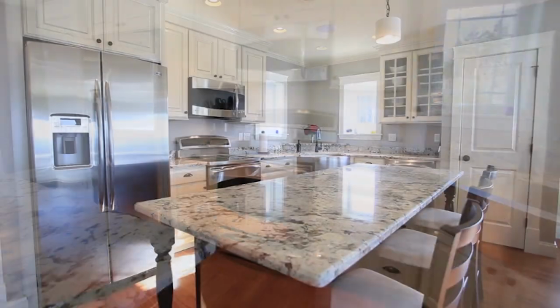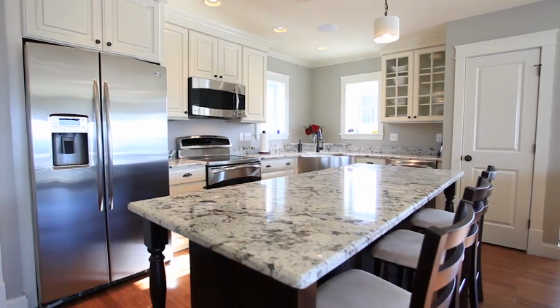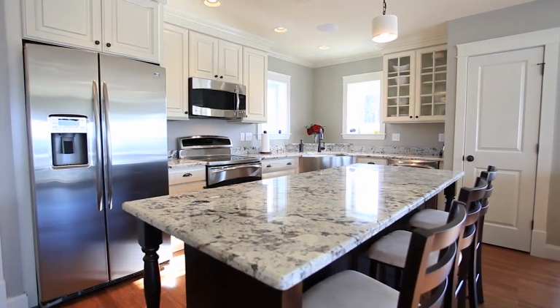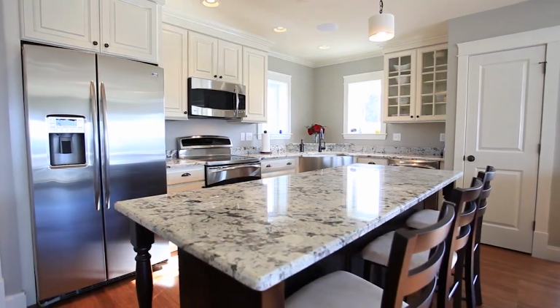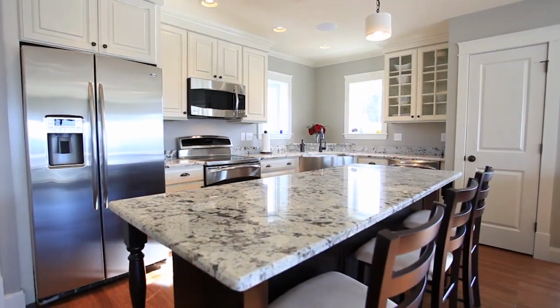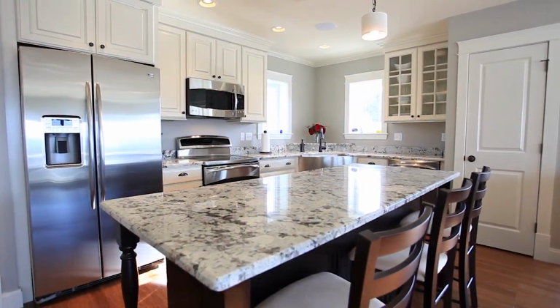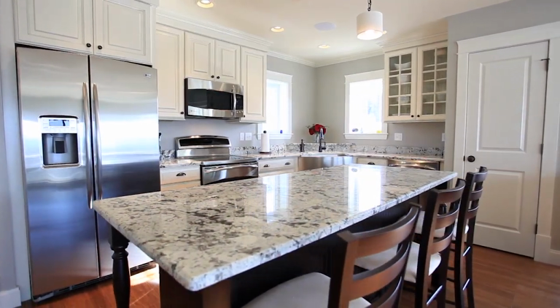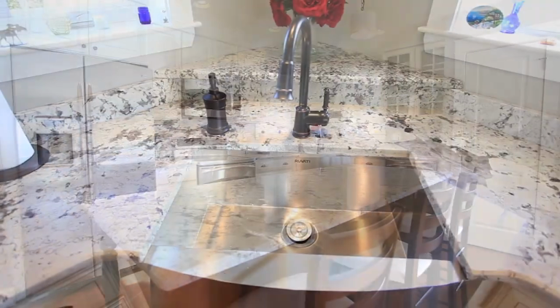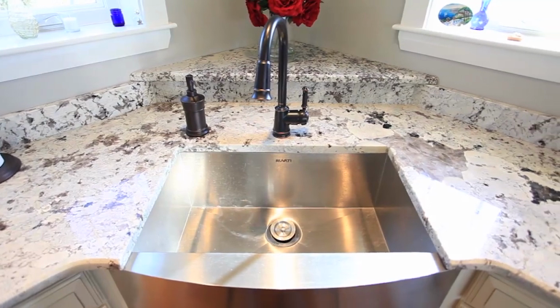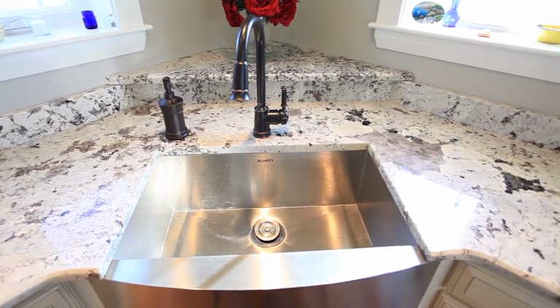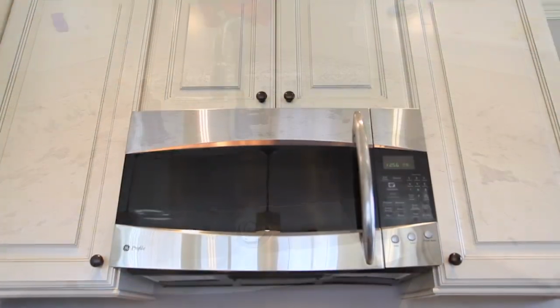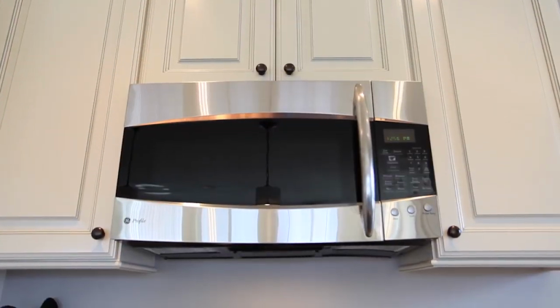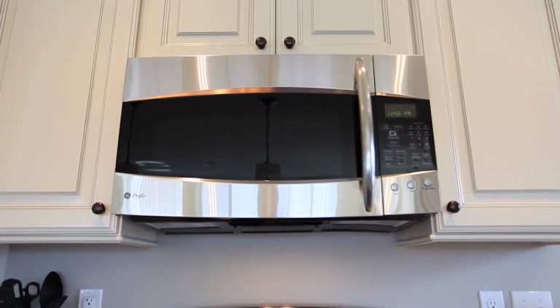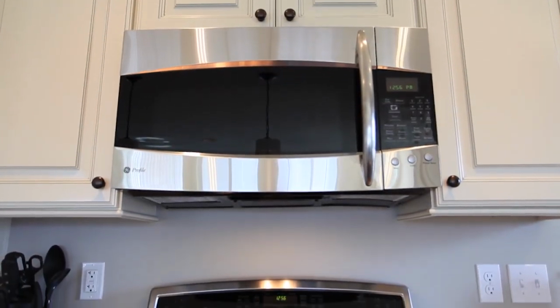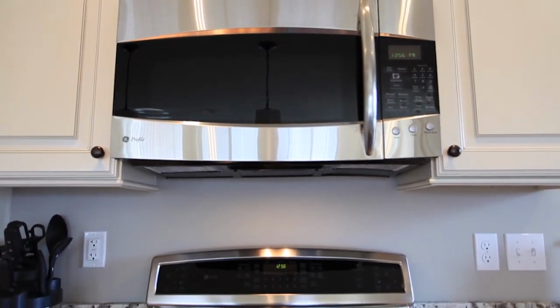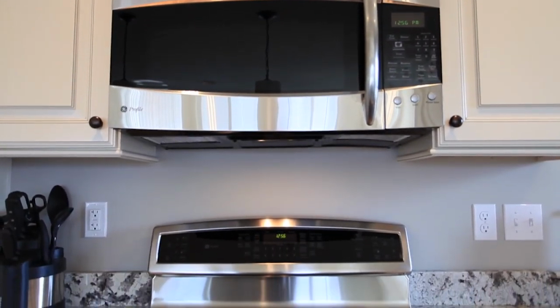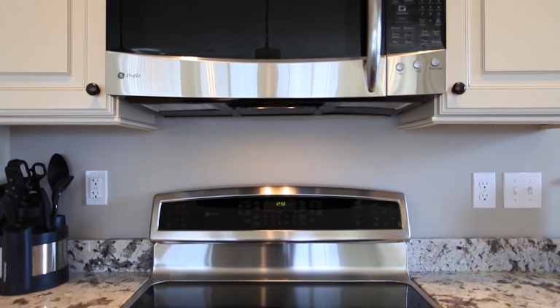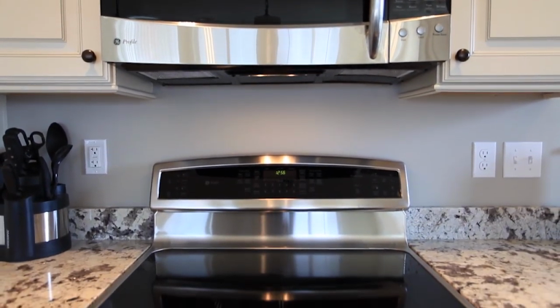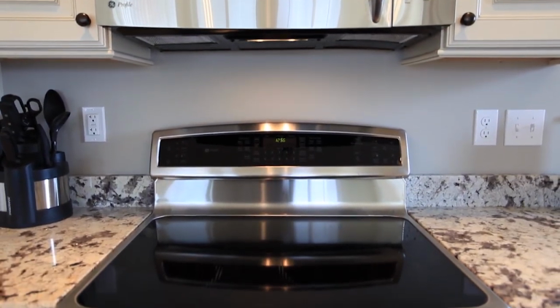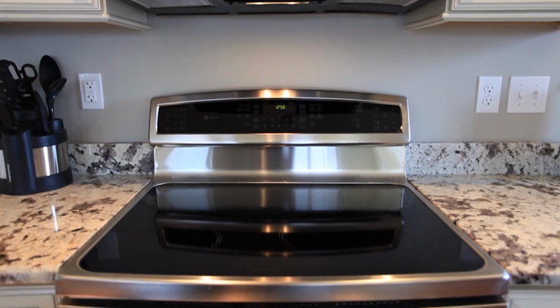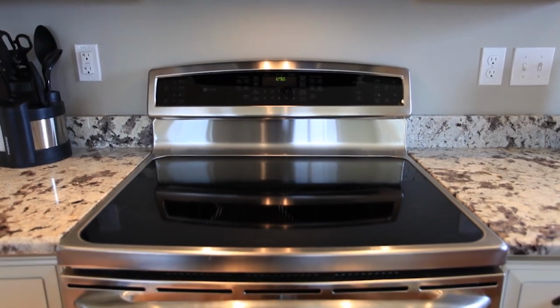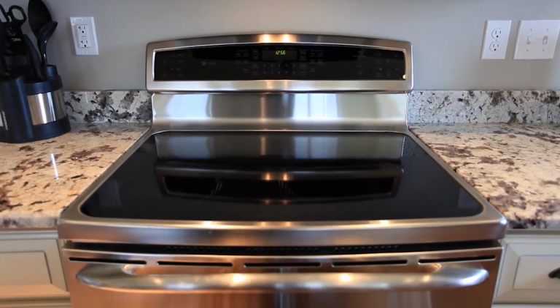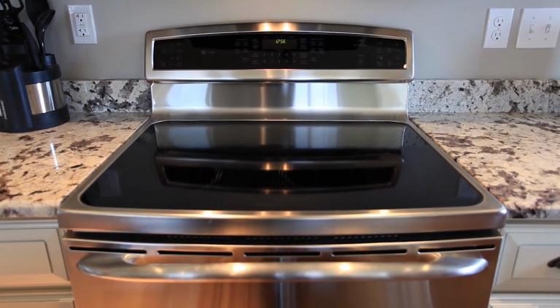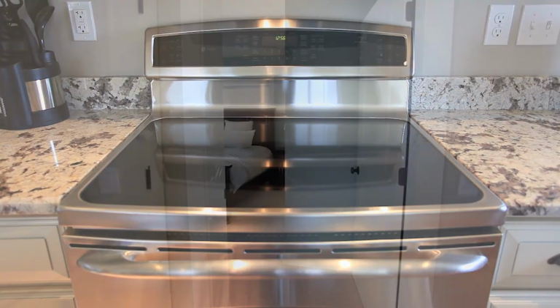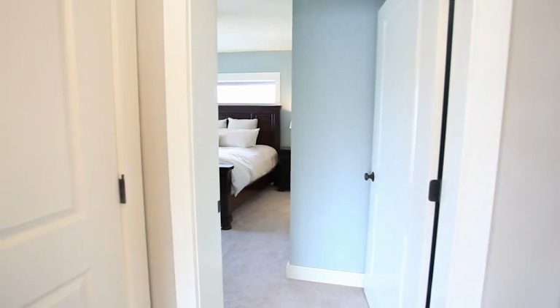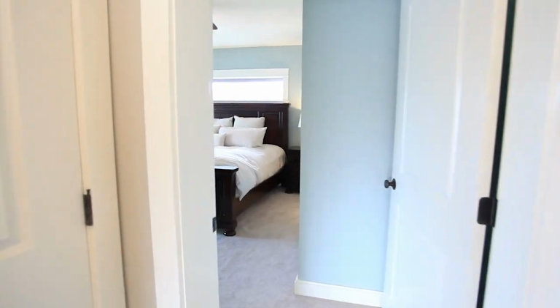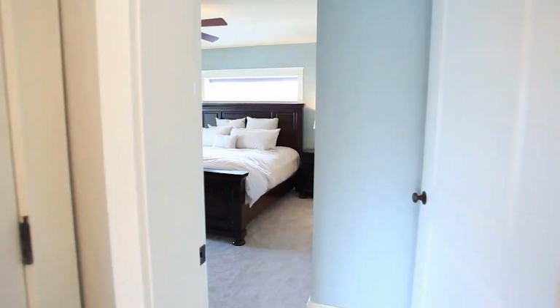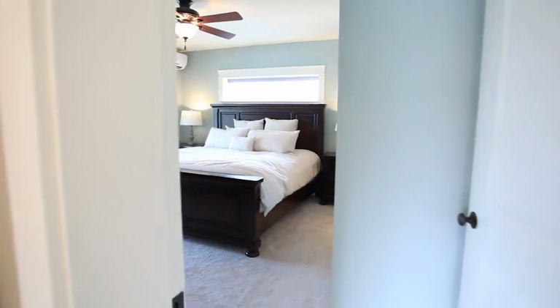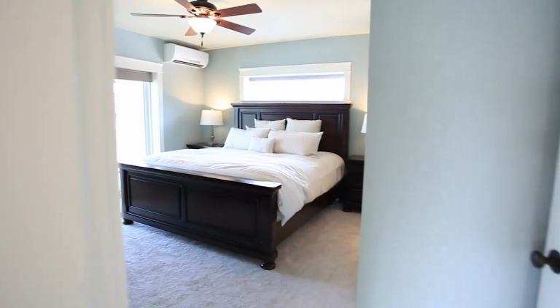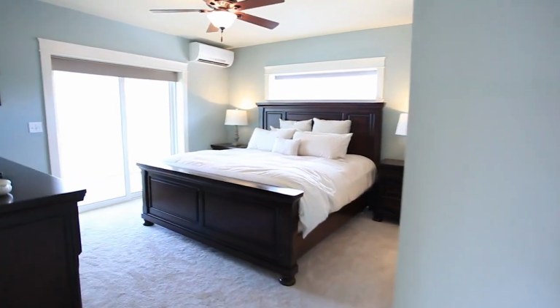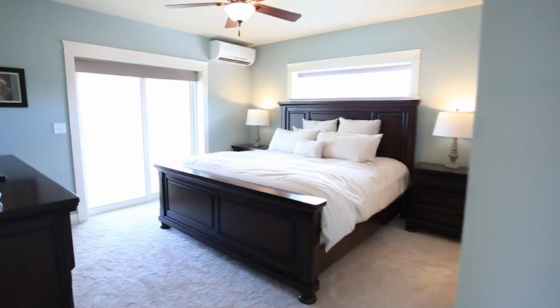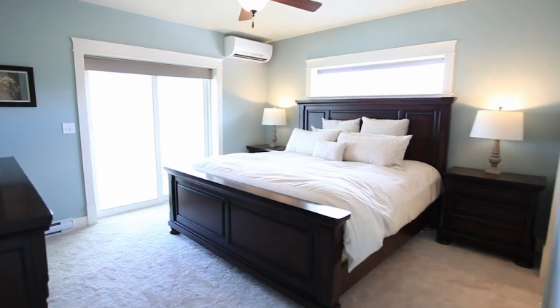In the kitchen, you'll find a large island with seating area, granite countertops, painted cabinetry, and Energy Star appliances including this induction cooktop. The first floor master bedroom is conveniently located just off the kitchen and entryway.